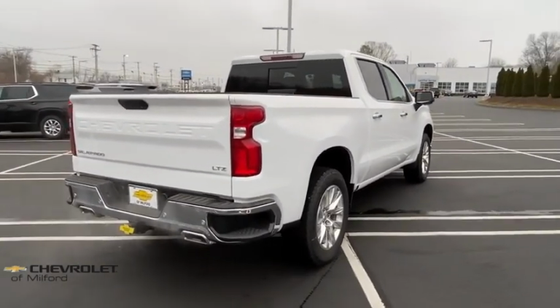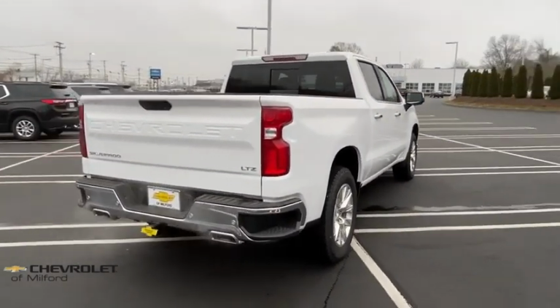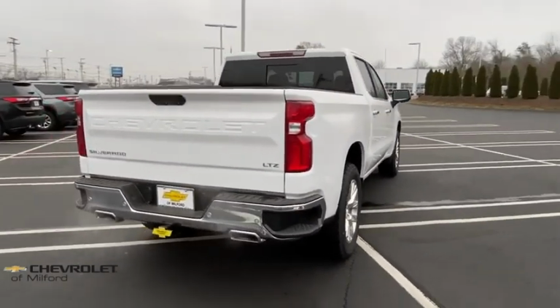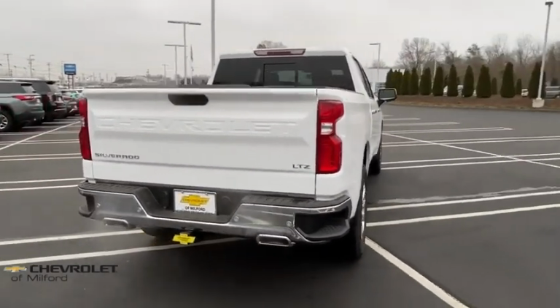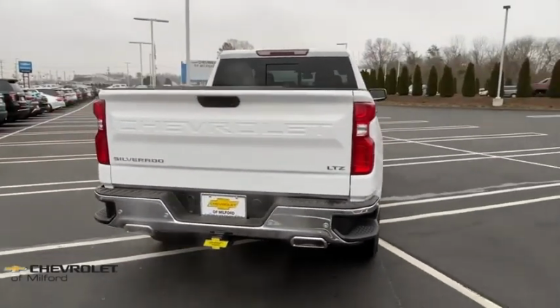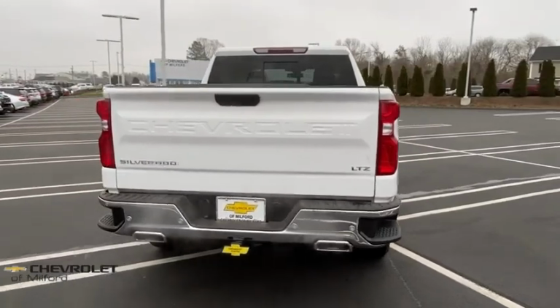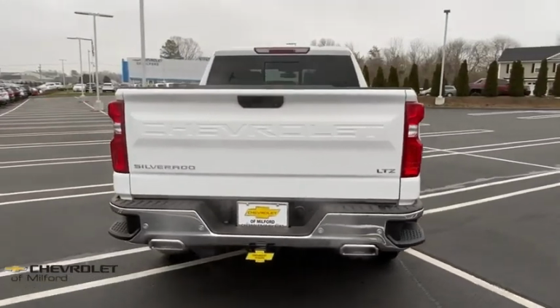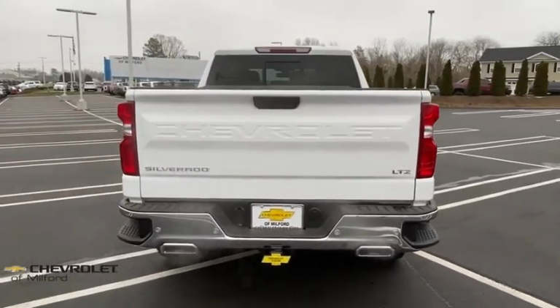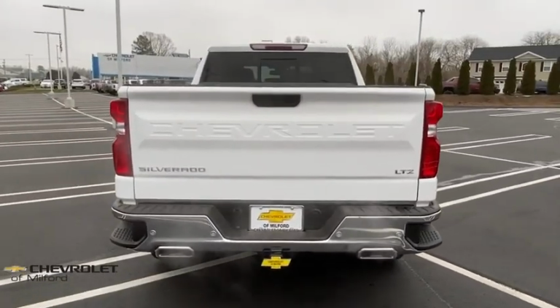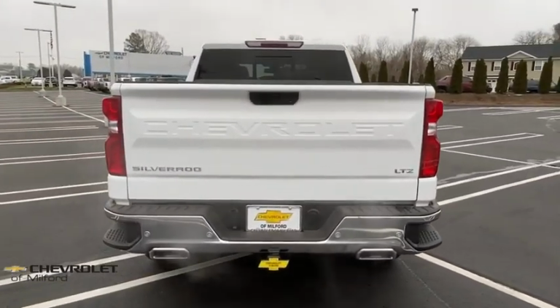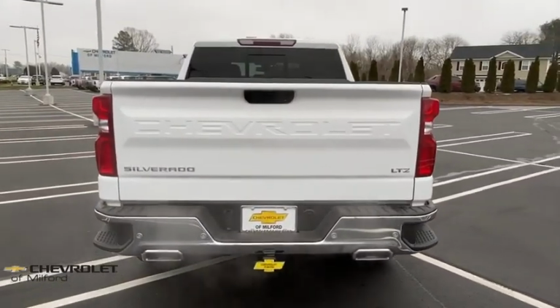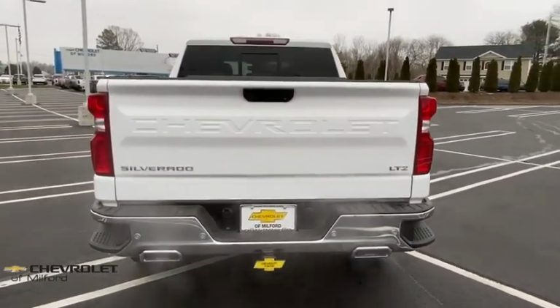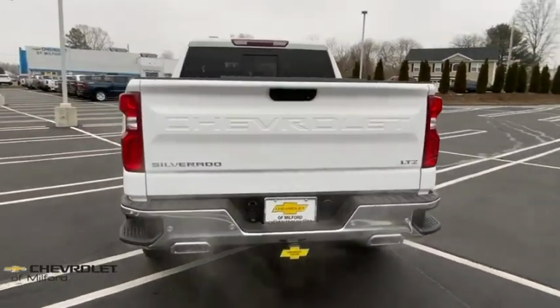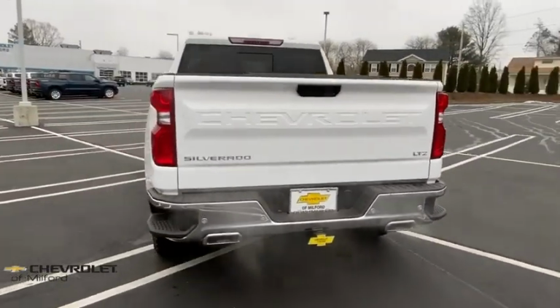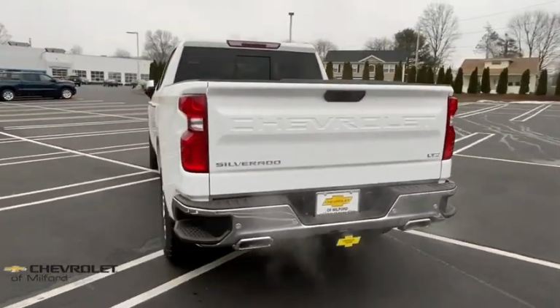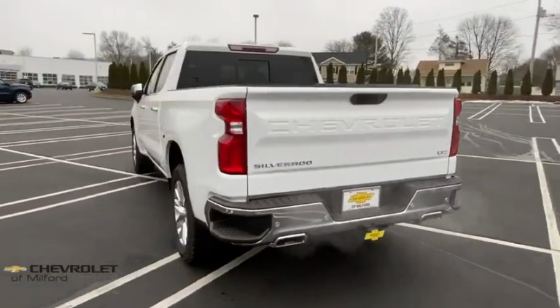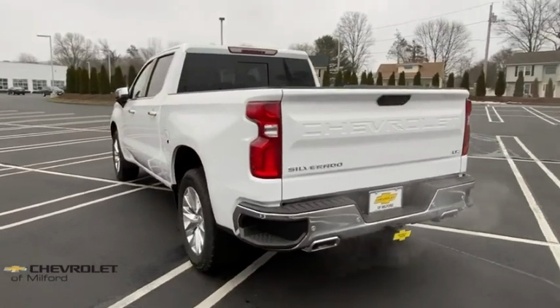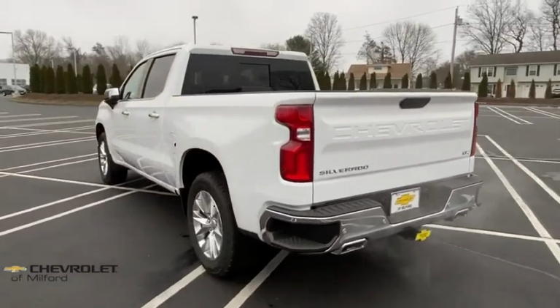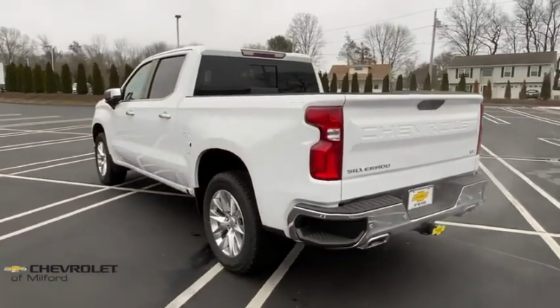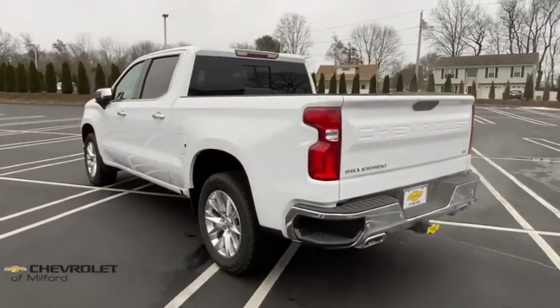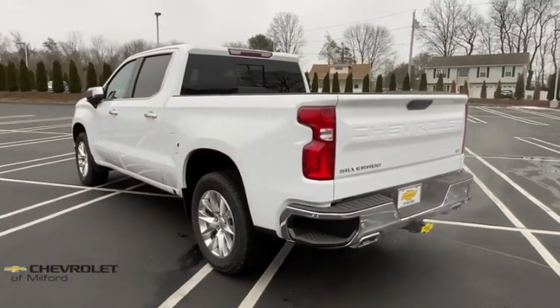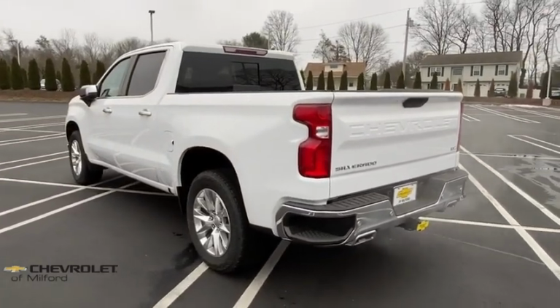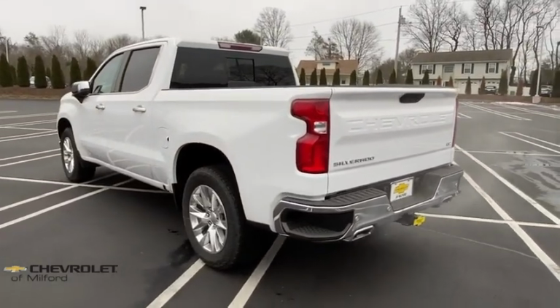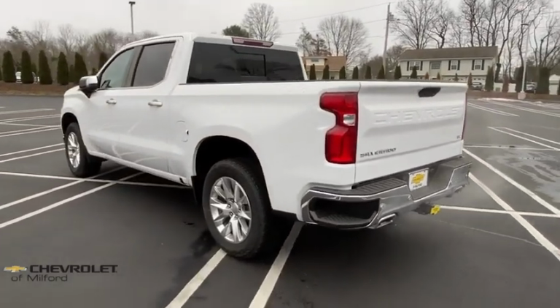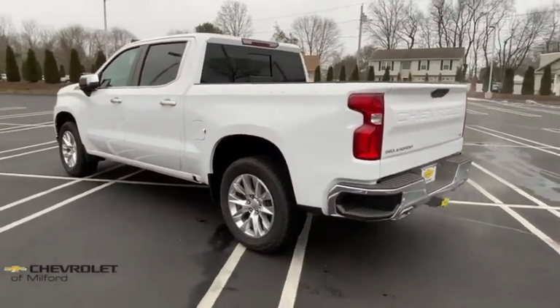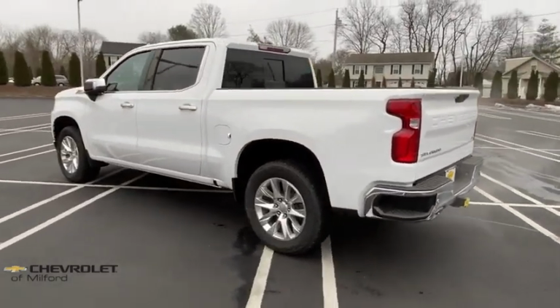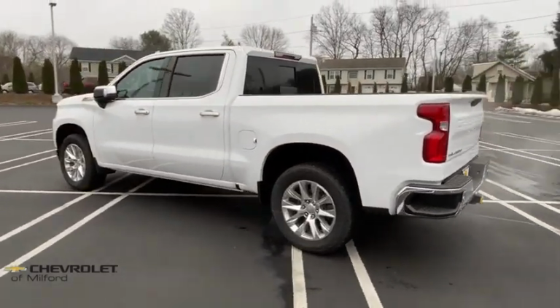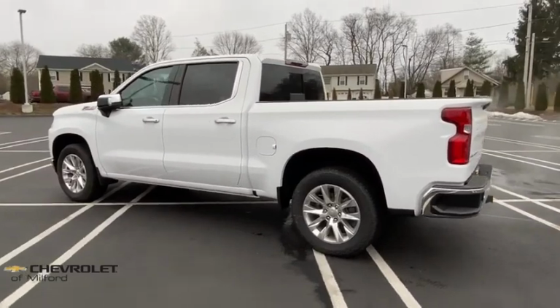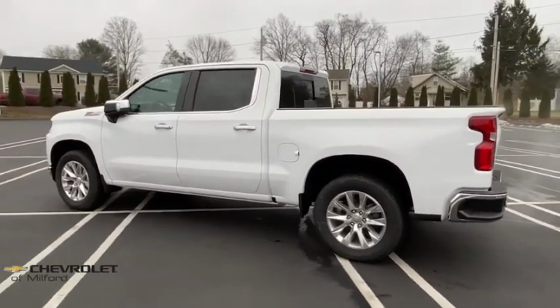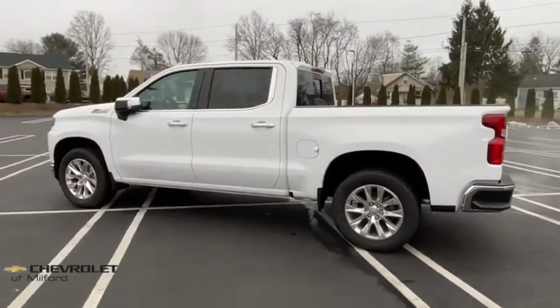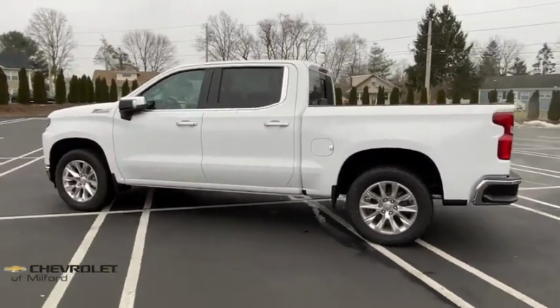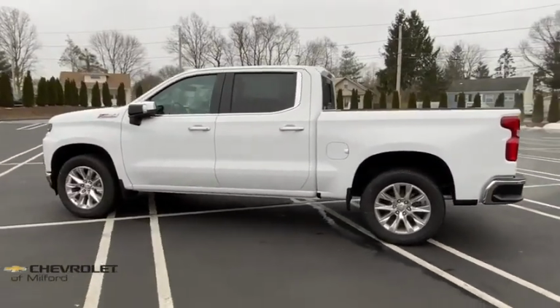Here are some of this vehicle's great options: power tailgate, traction control, remote engine start, steering wheel audio controls, power passenger seat, leather-wrapped steering wheel, dual airbags, alloy wheels, power steering, chrome mirror caps.